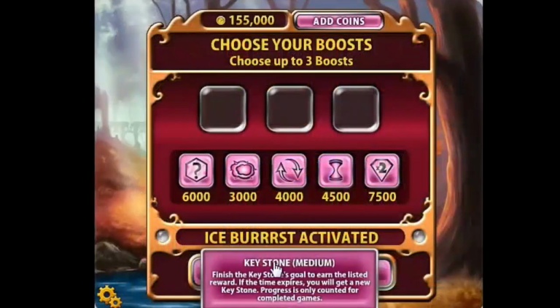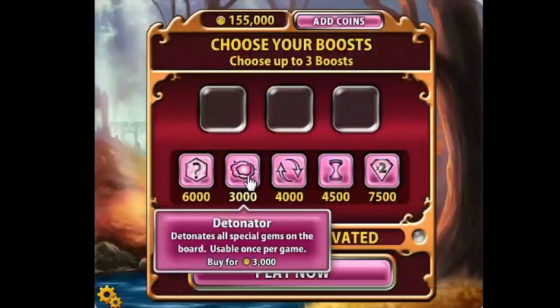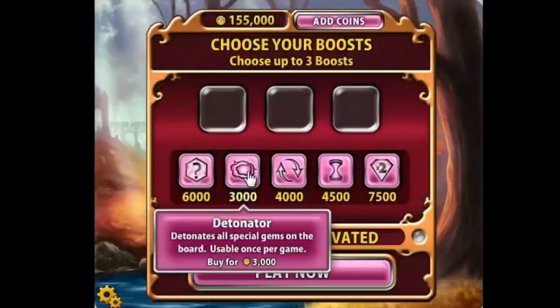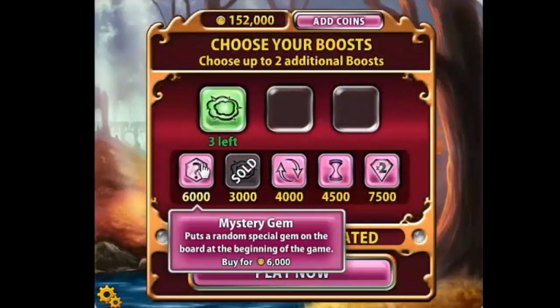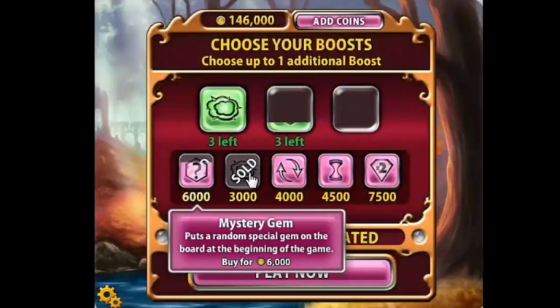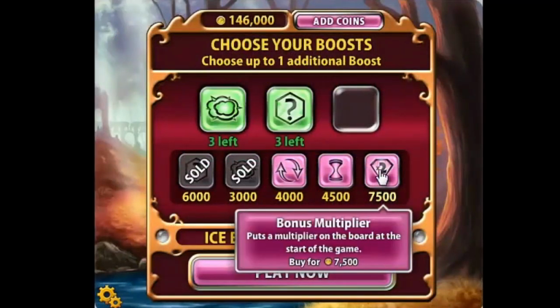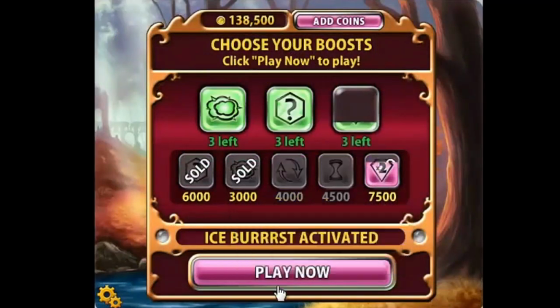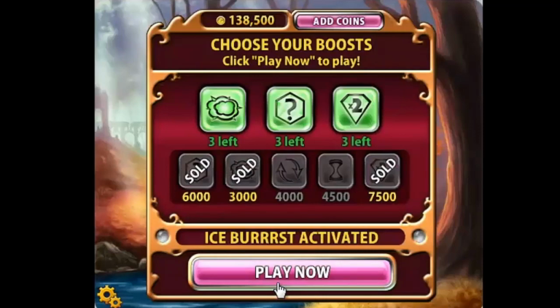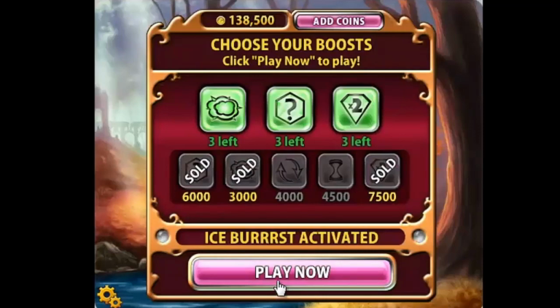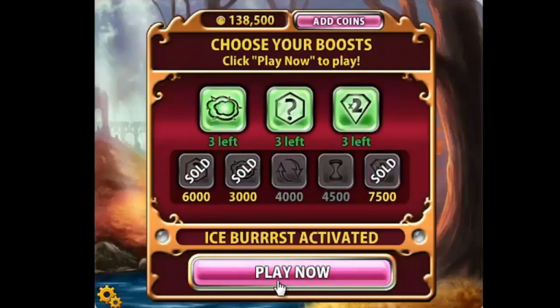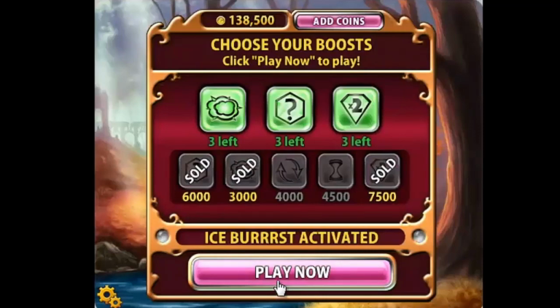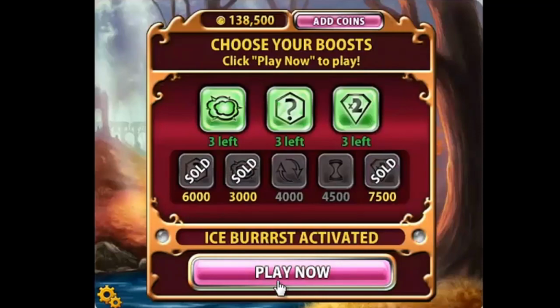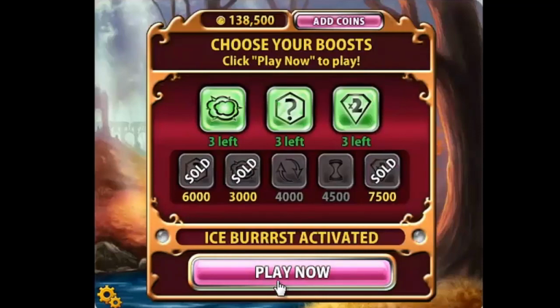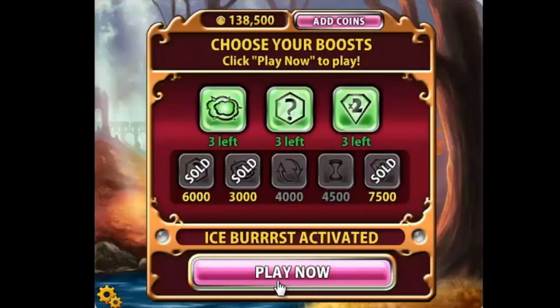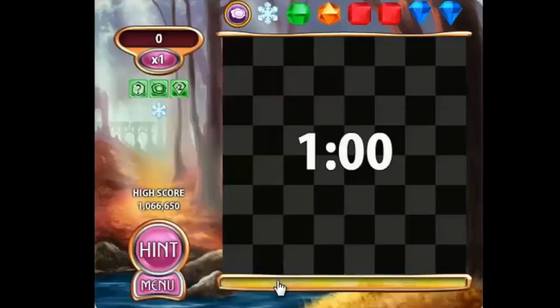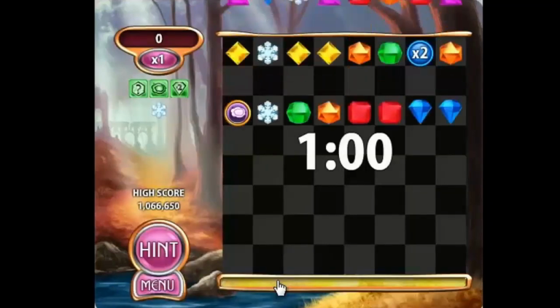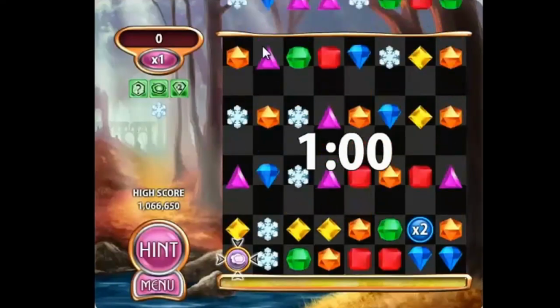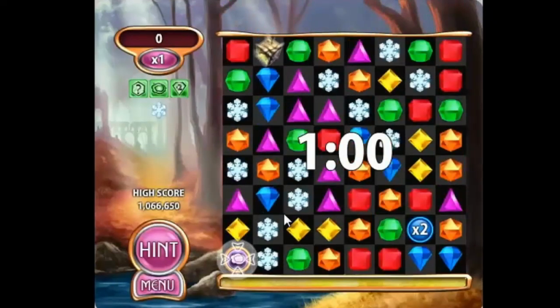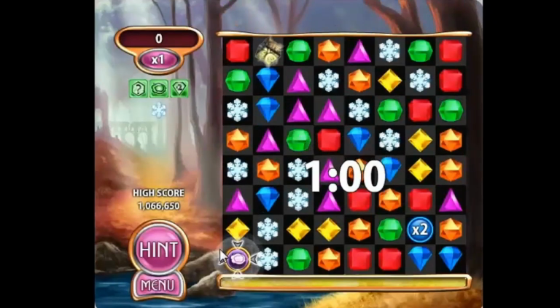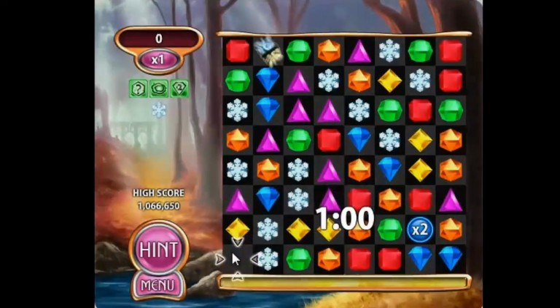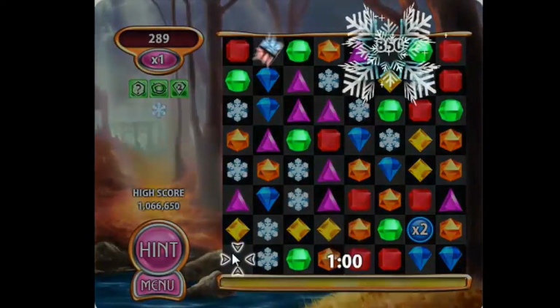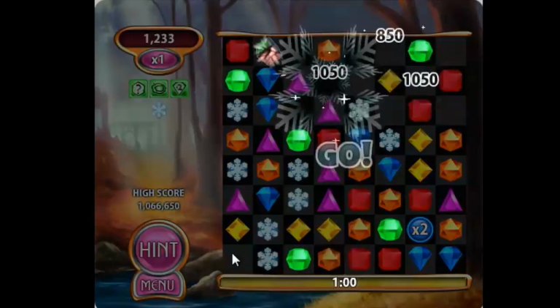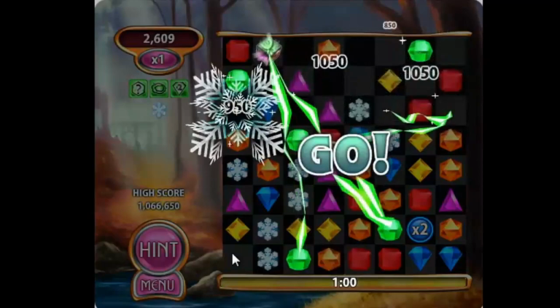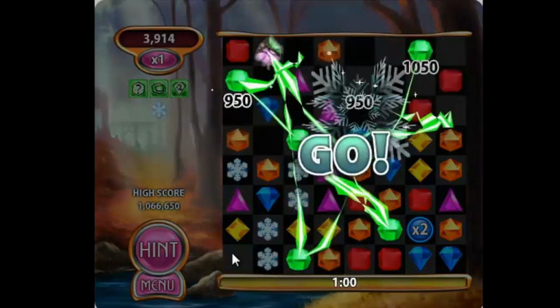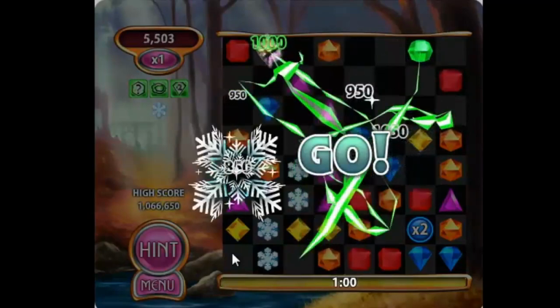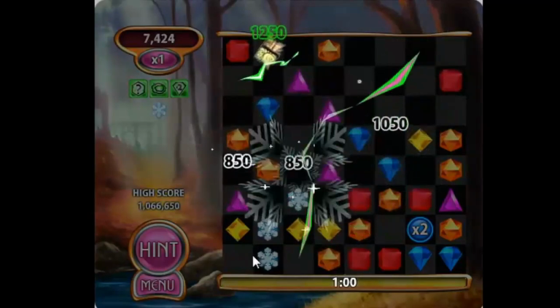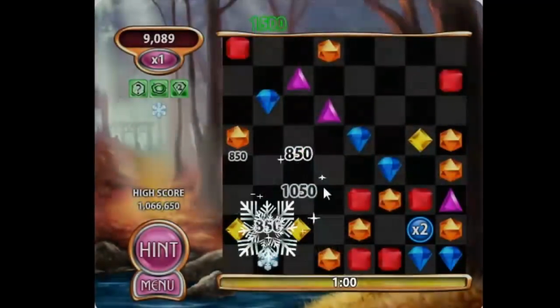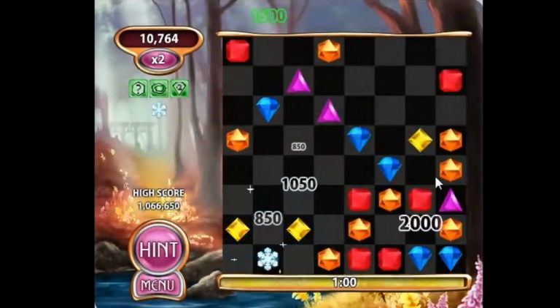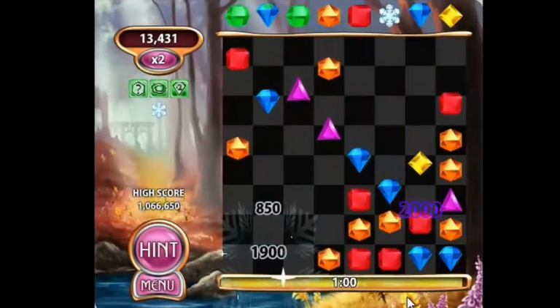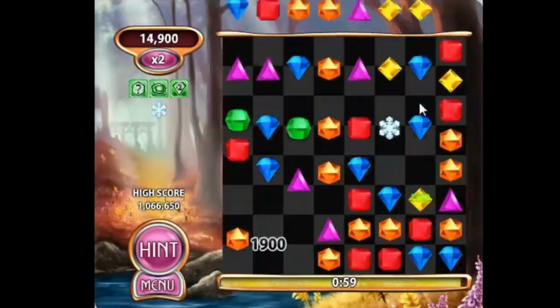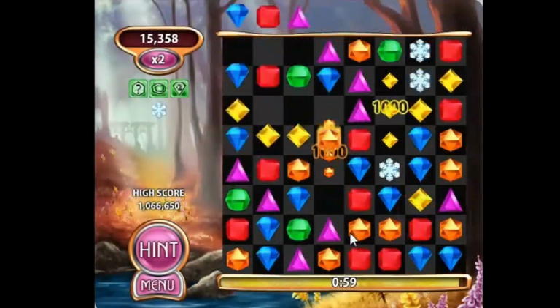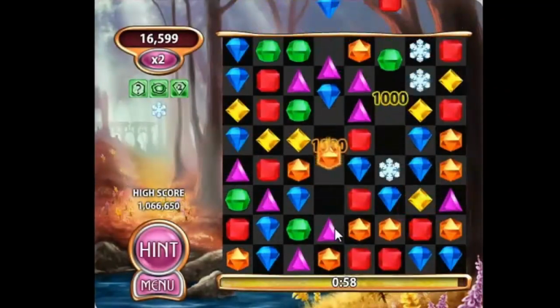If you're a beginning Bejeweled Blitz player, try combining the Ice Burst gem with the Detonator and the Mystery Gem boost. It's great for the early moments of the game. You can explode the snowflakes quickly and get to the higher multipliers earlier.